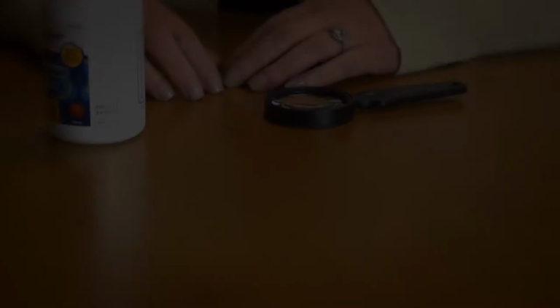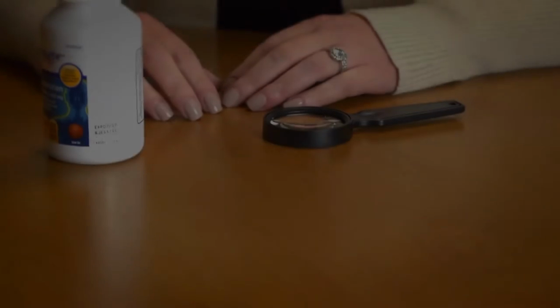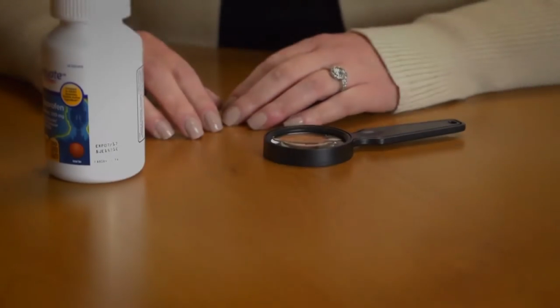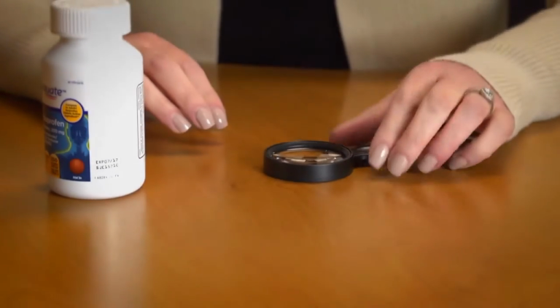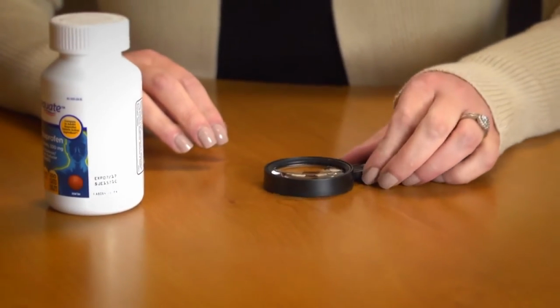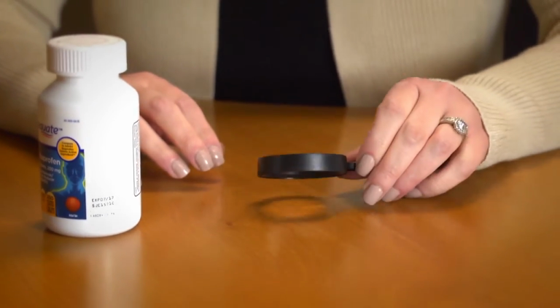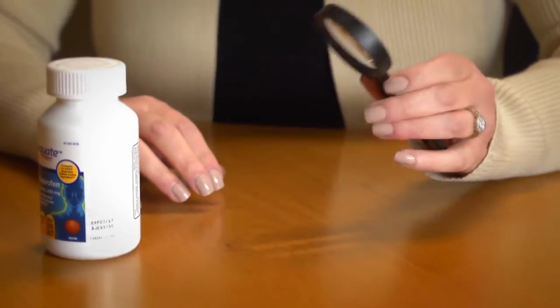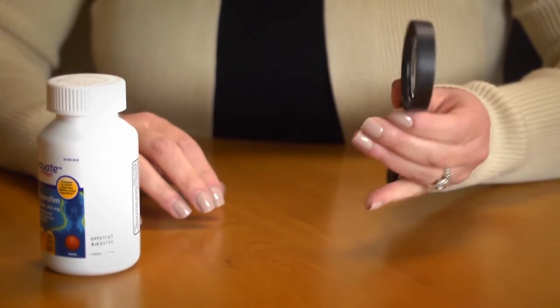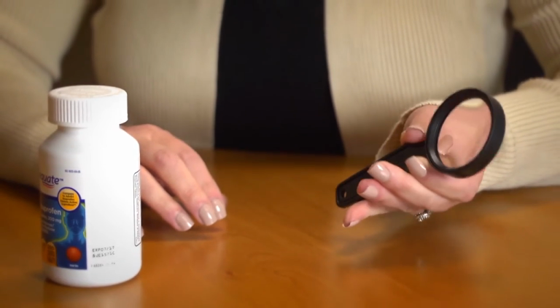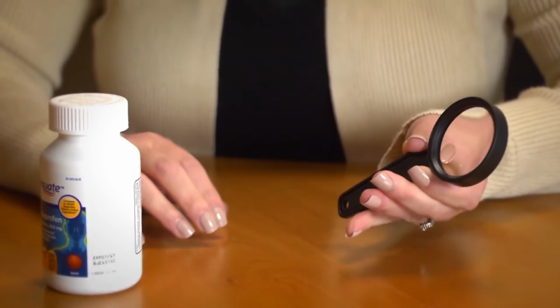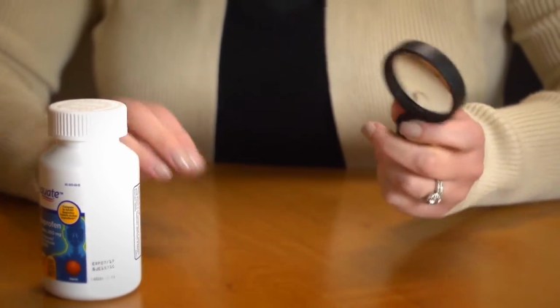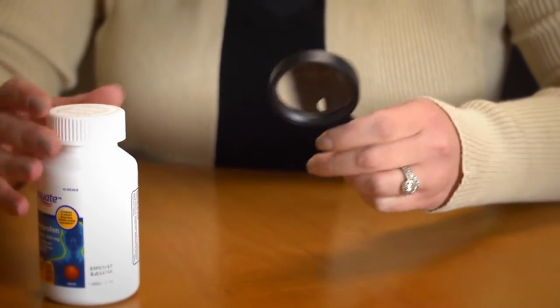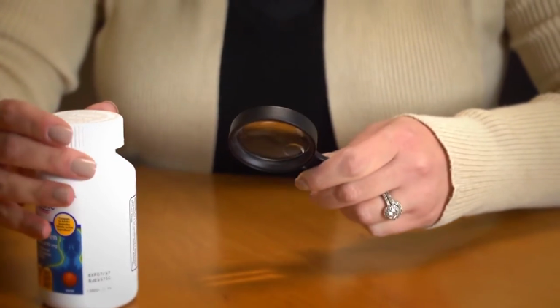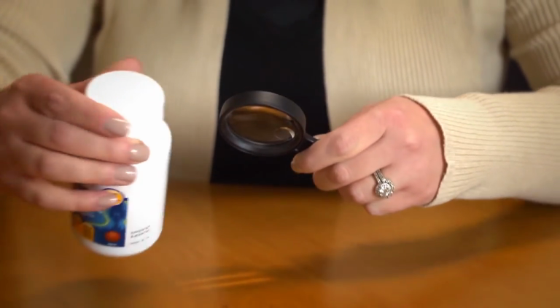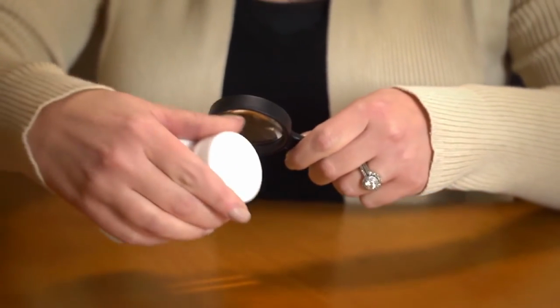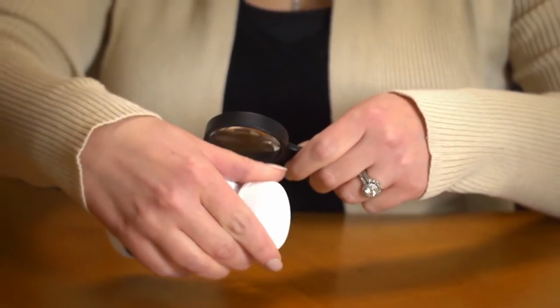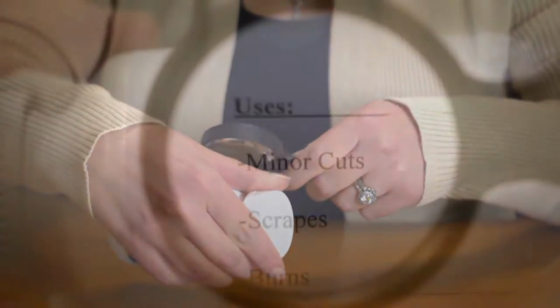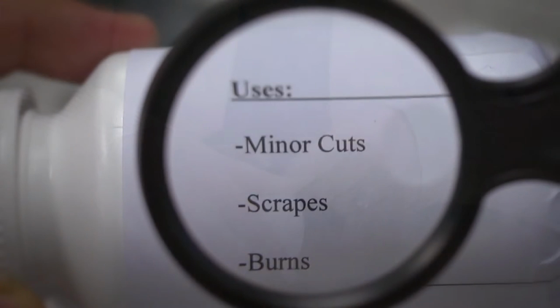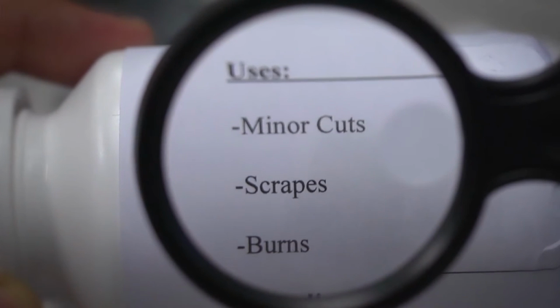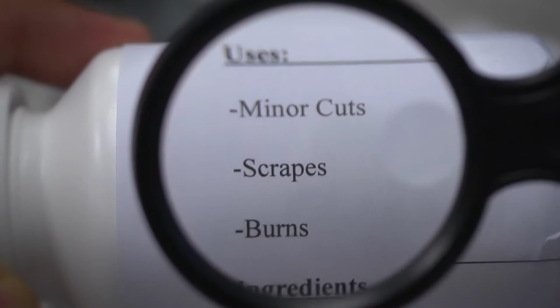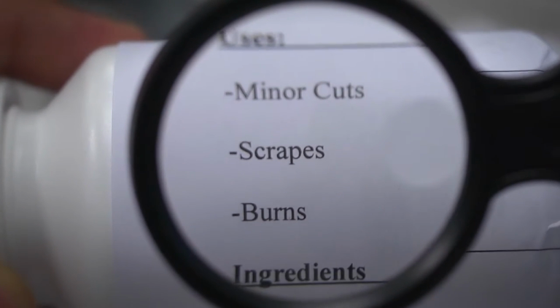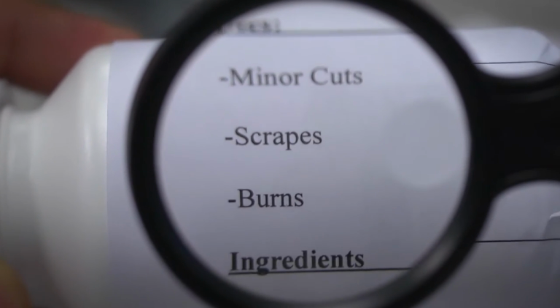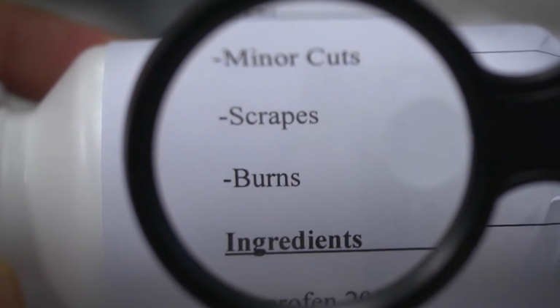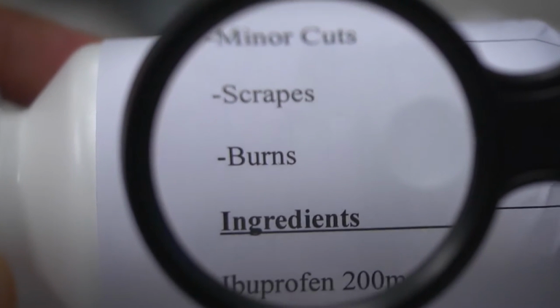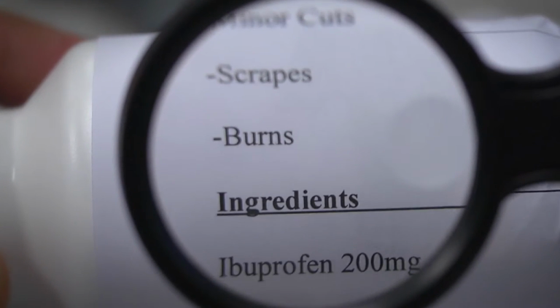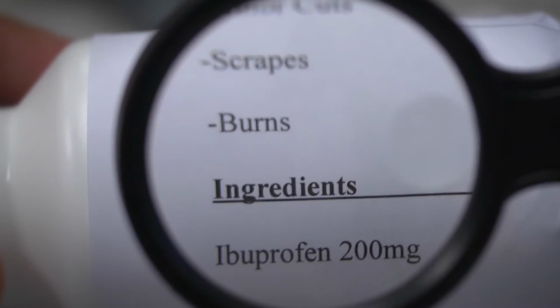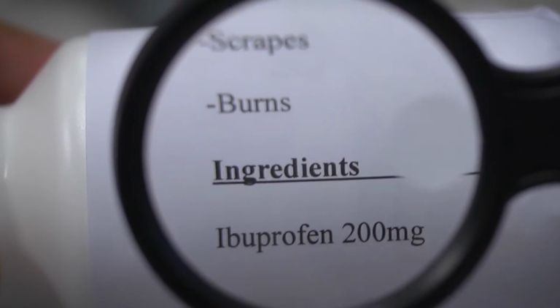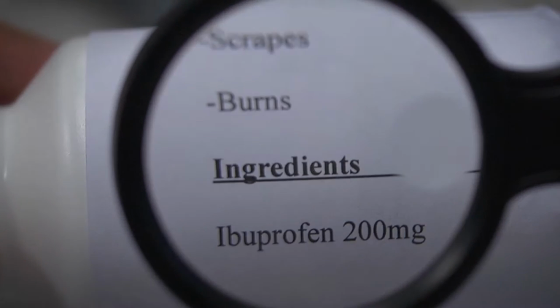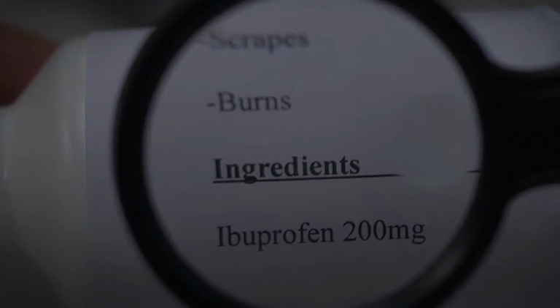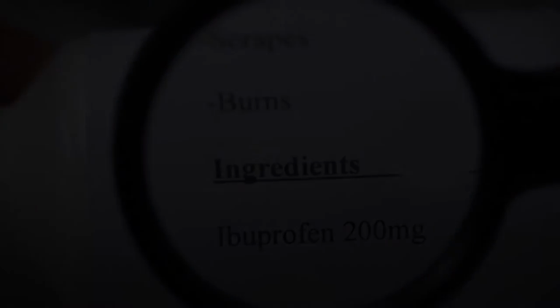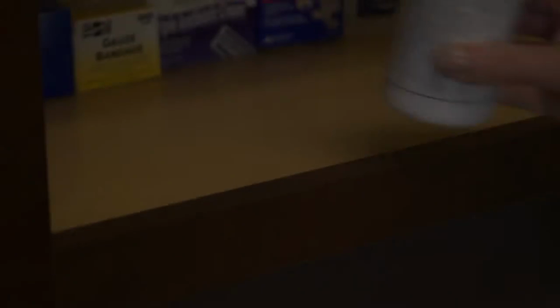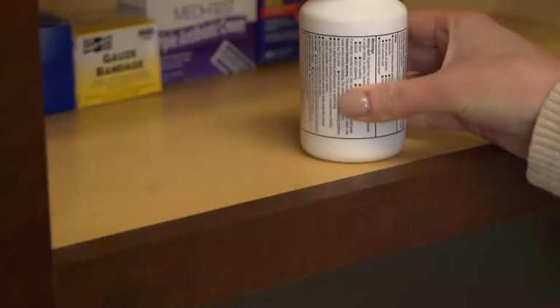With our traditional handheld magnifier you're getting a design that's easy to hold and focus. At three power it's very versatile and can get you close enough to read super small fonts and see very fine details. The optics are great and you really can't go wrong having one of these handy.